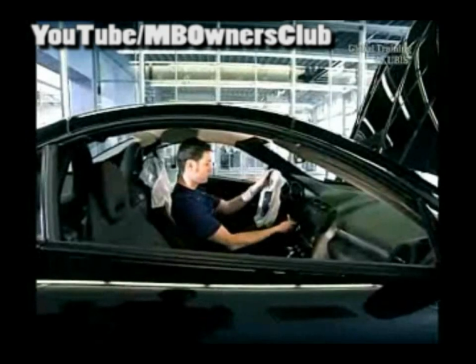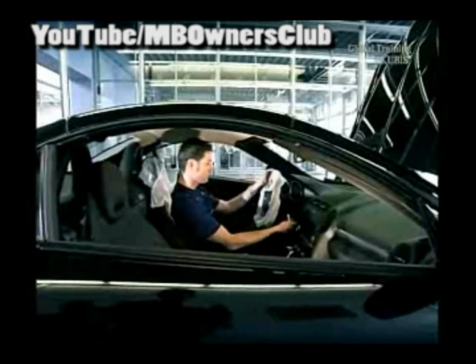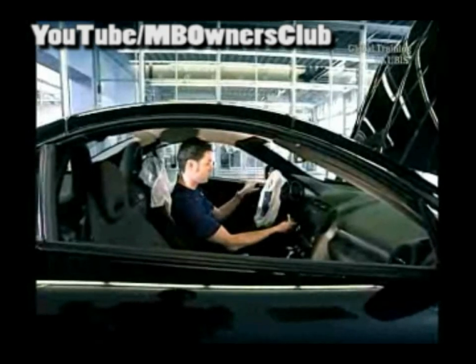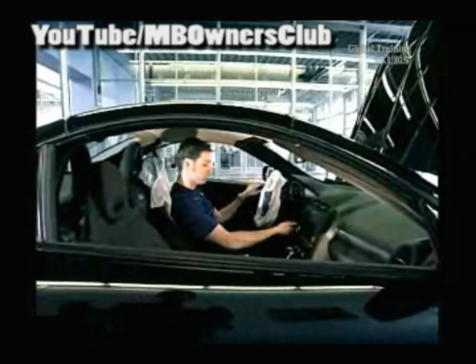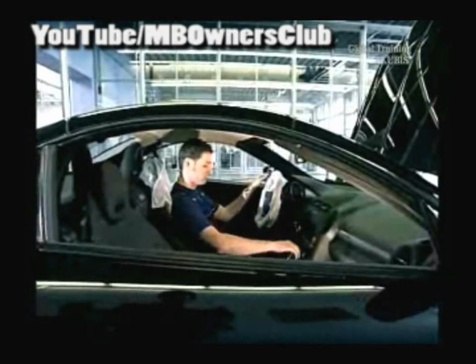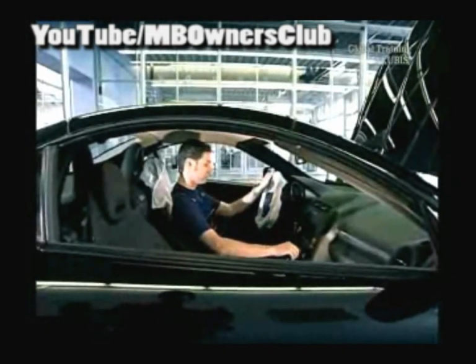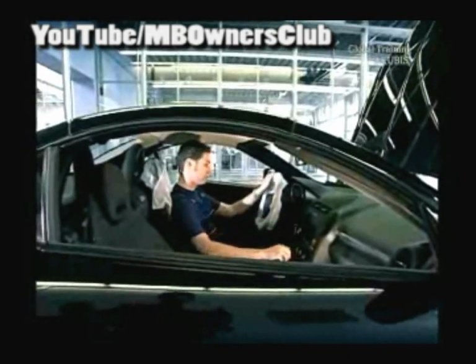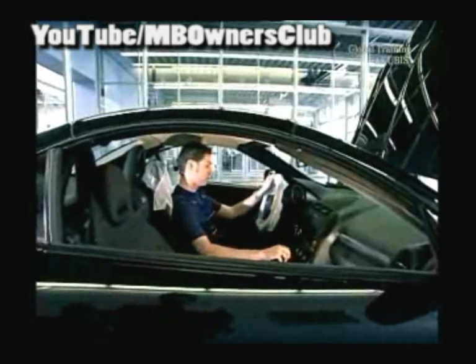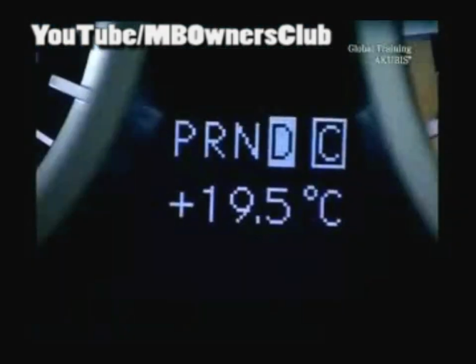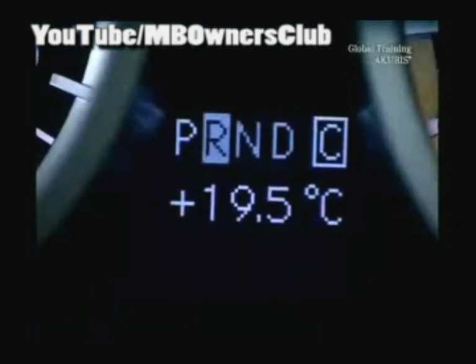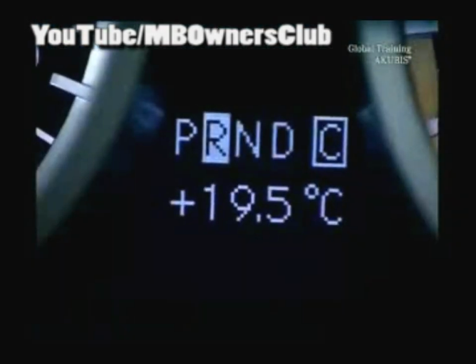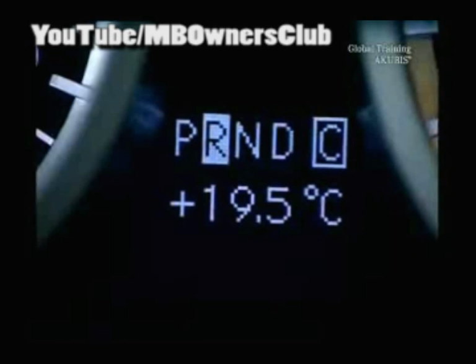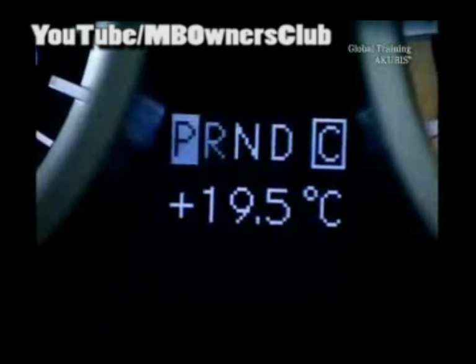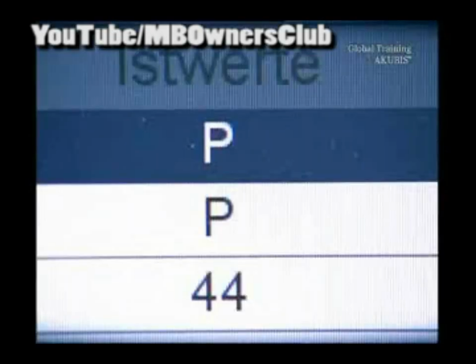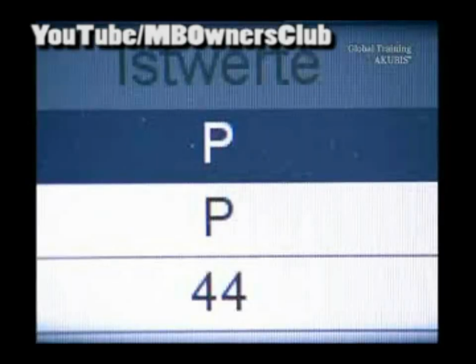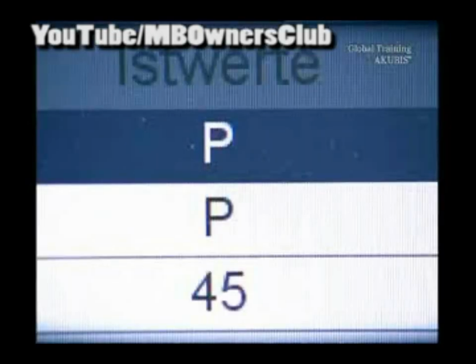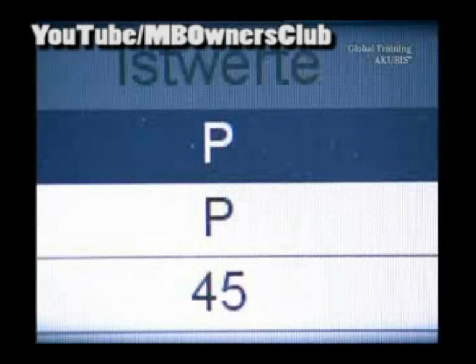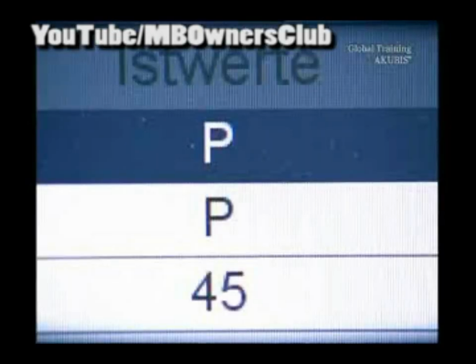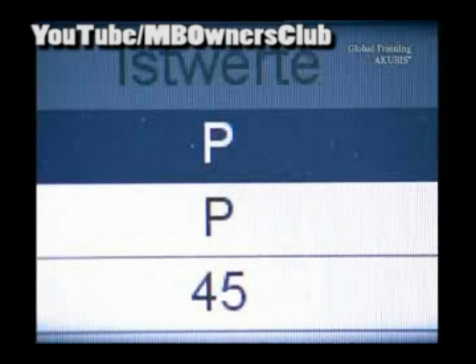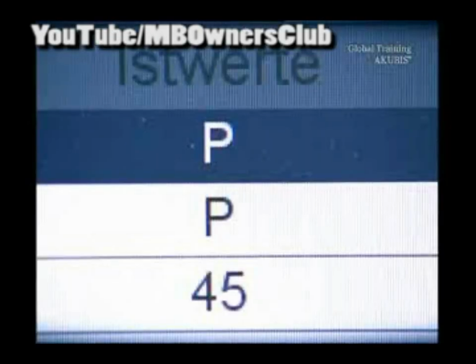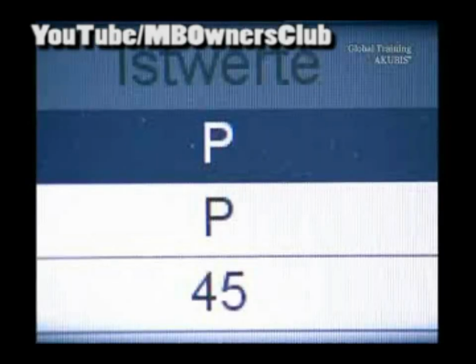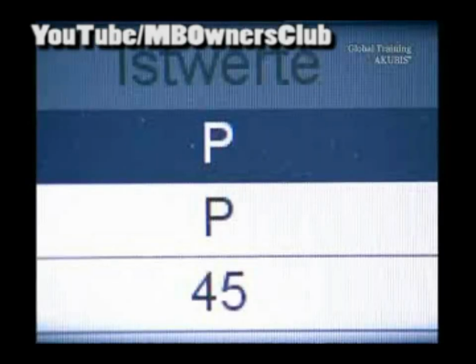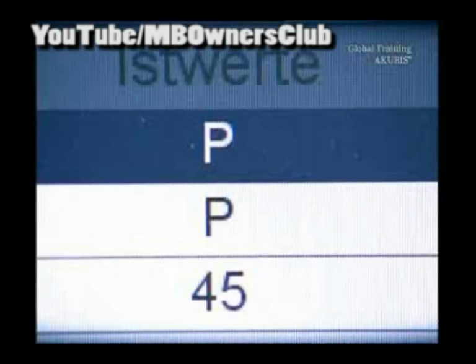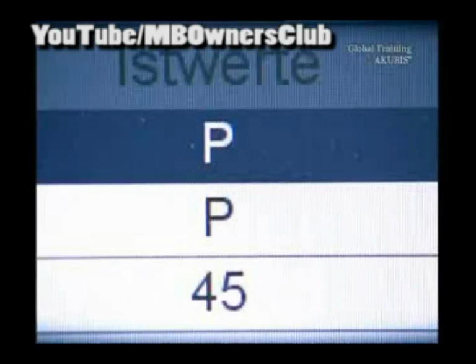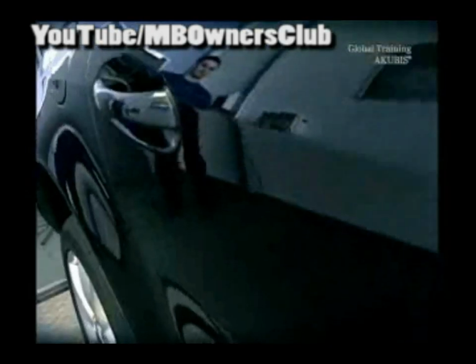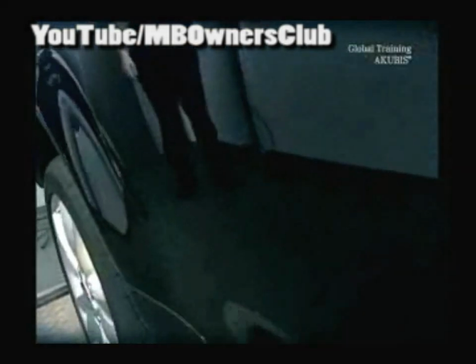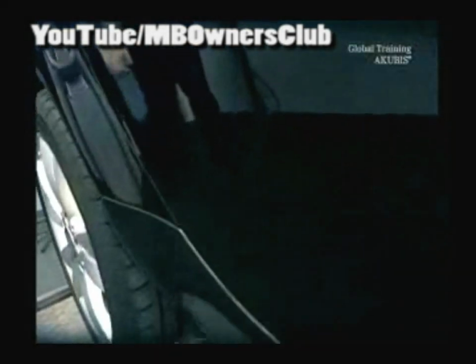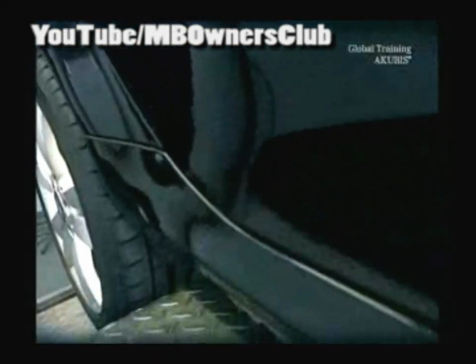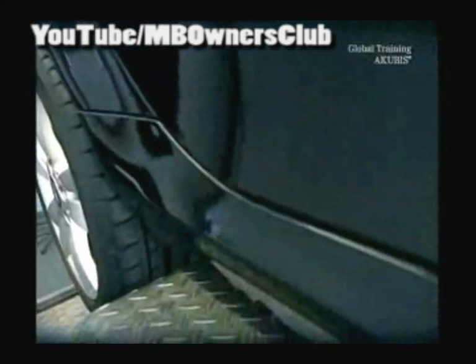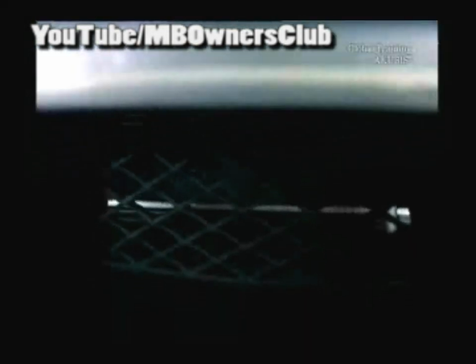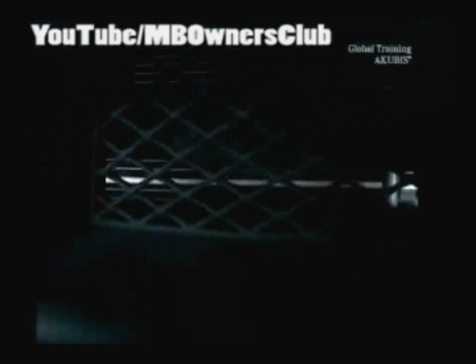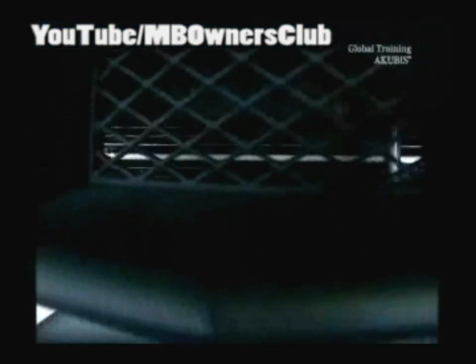Start the engine and go through the gears. Once the fluid temperature has reached 45 degrees, raise the vehicle. Let the engine run in position P.